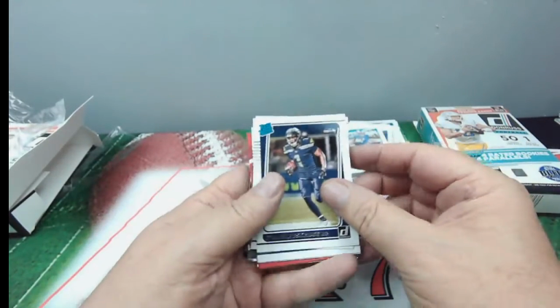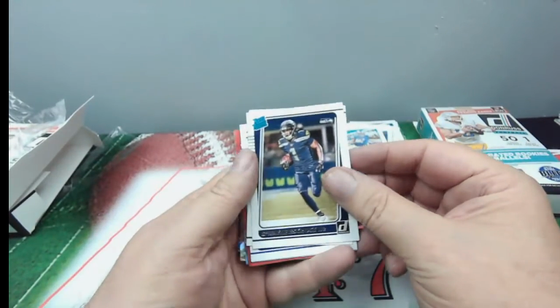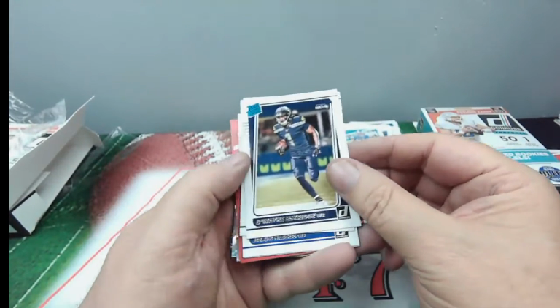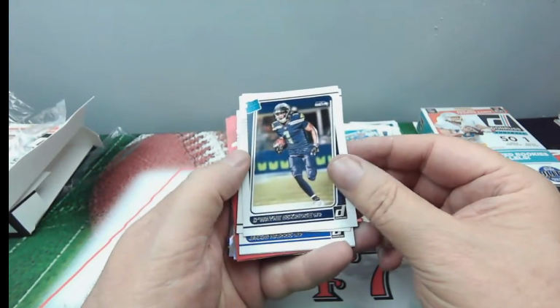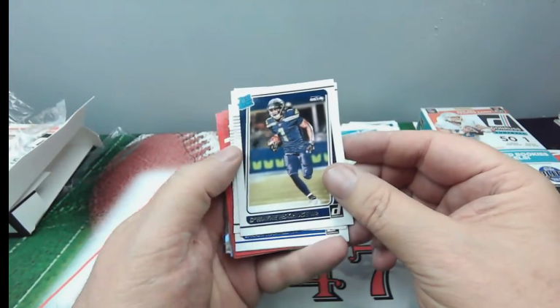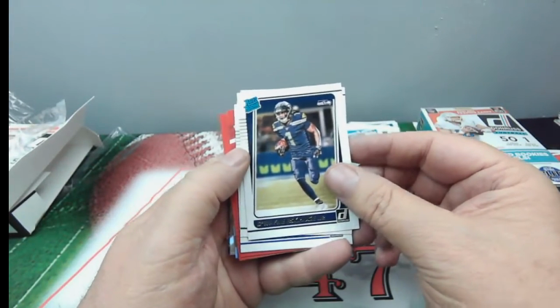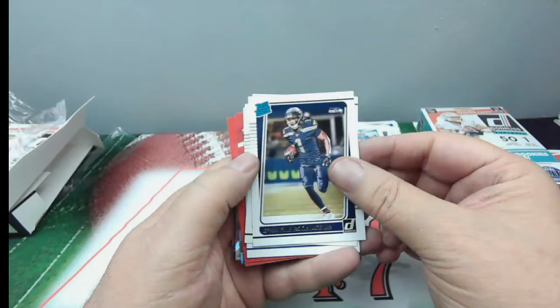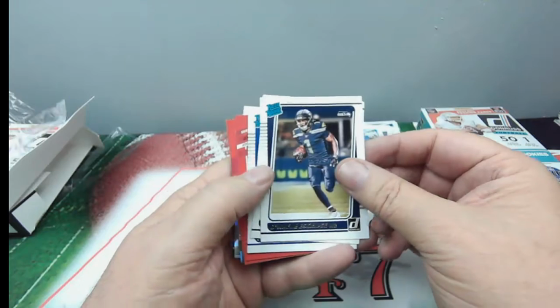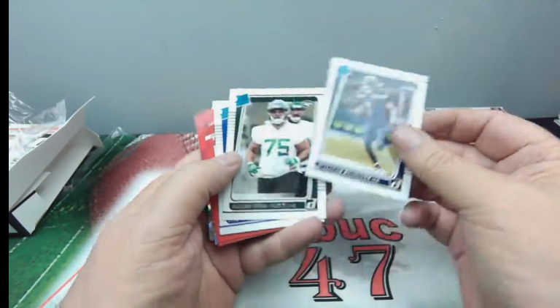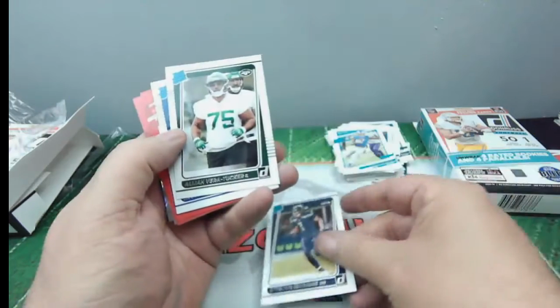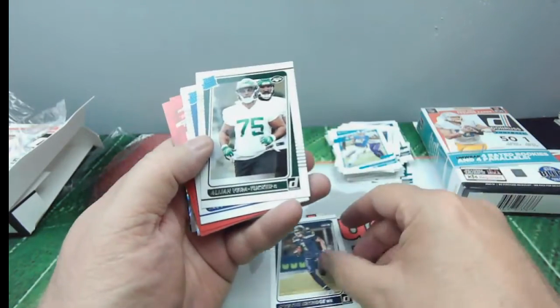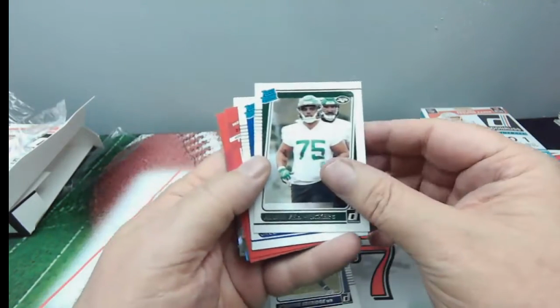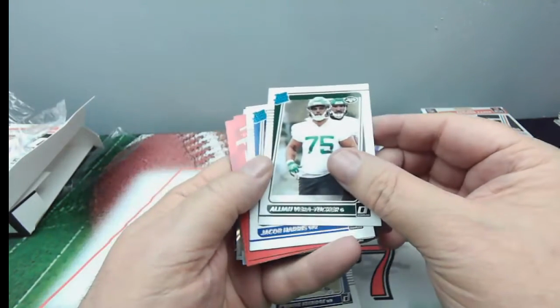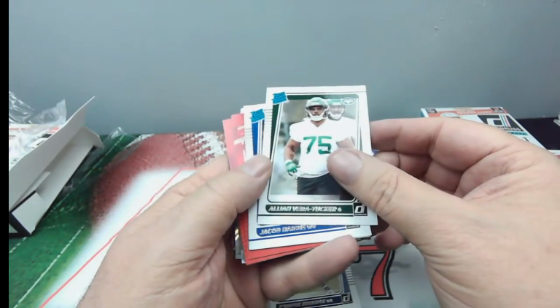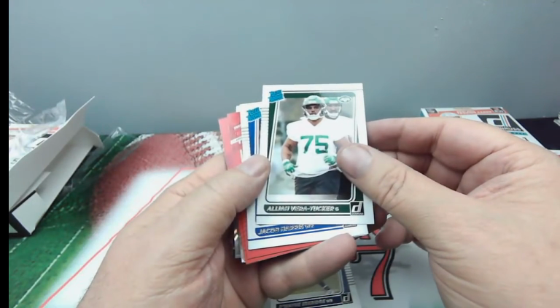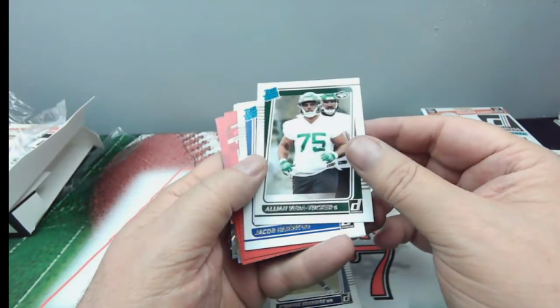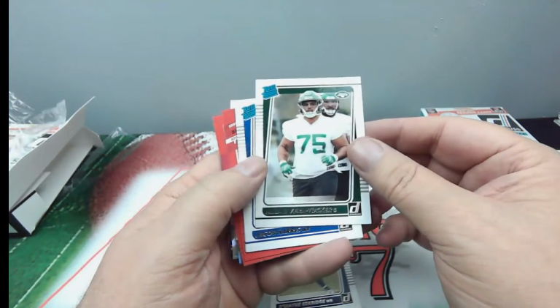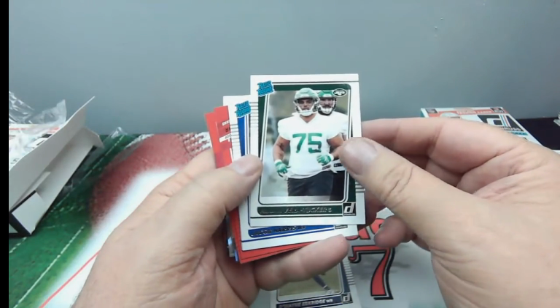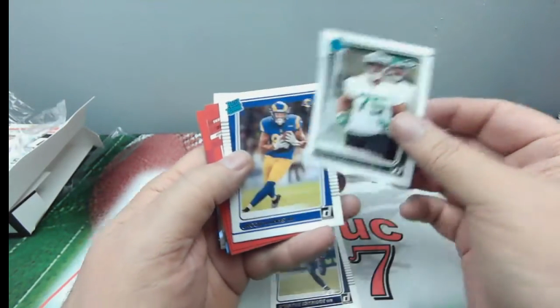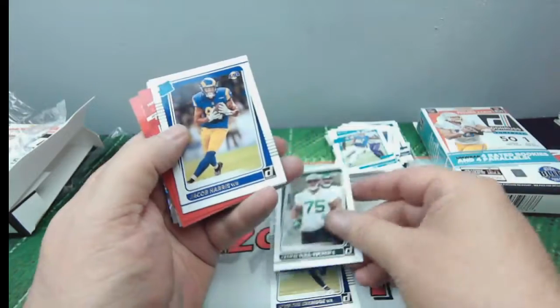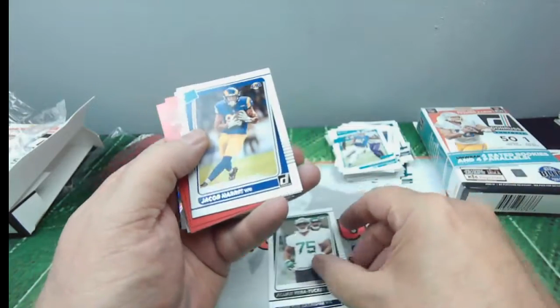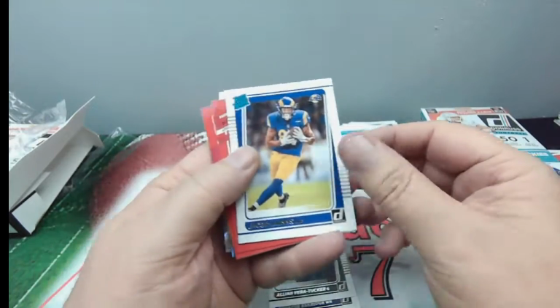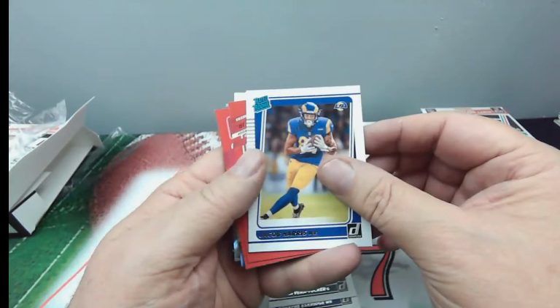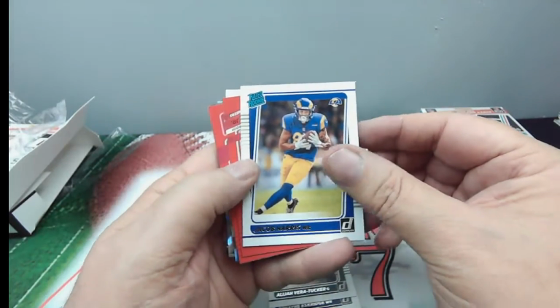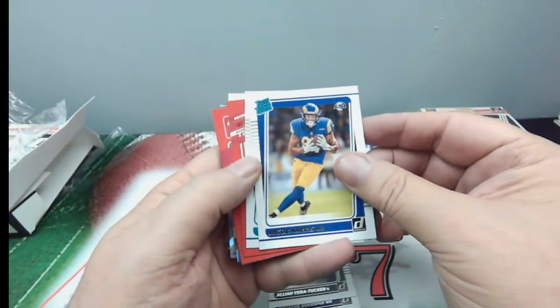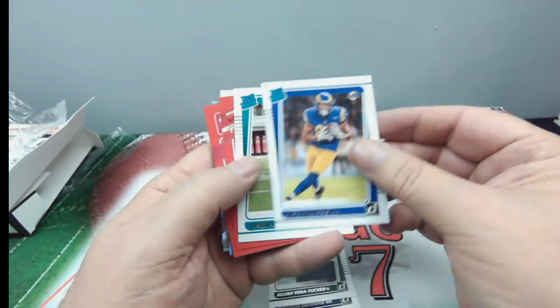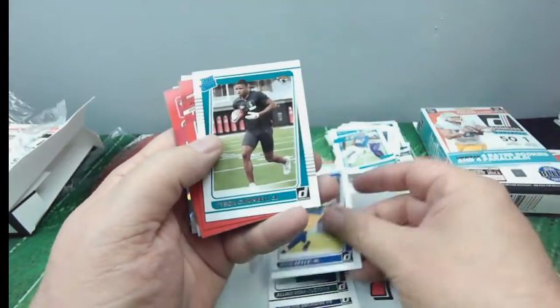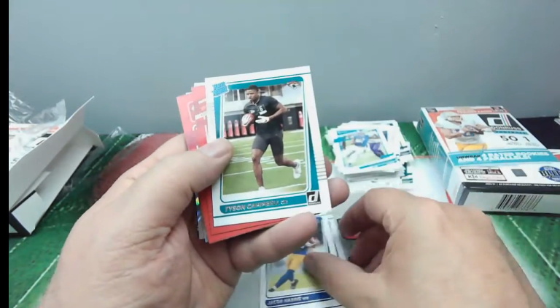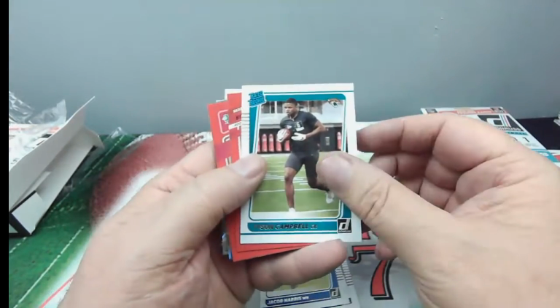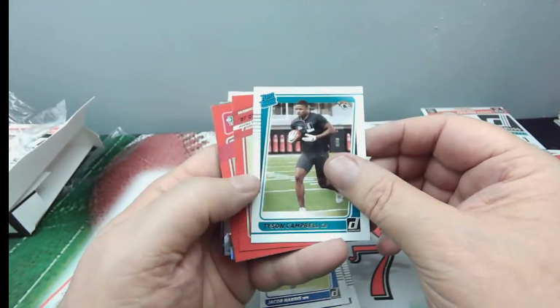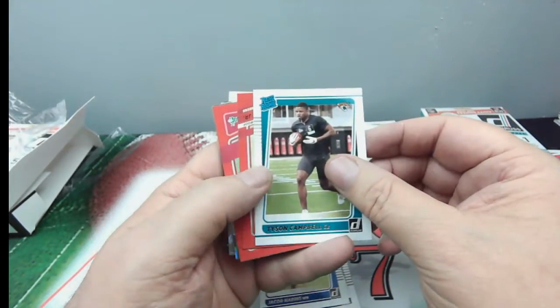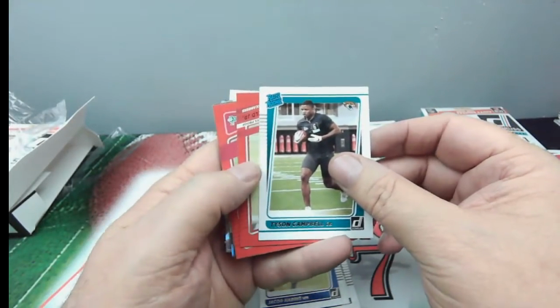Finally, here are the rated rookies: Dwayne Eskridge rated rookie, Elijah Vera Tucker, Jacob Harris, and Tyson Campbell.